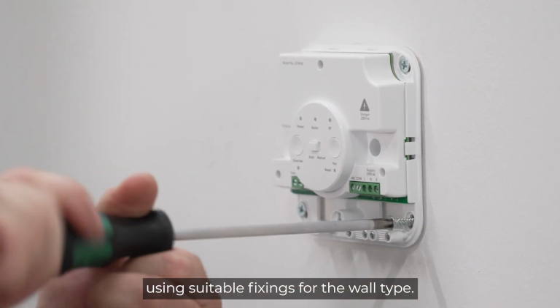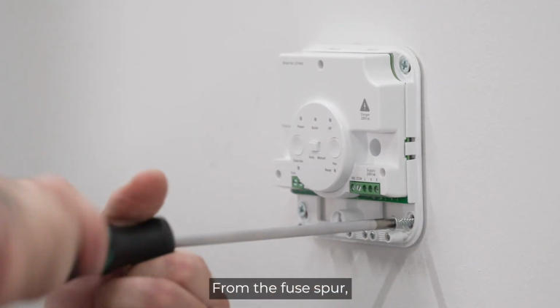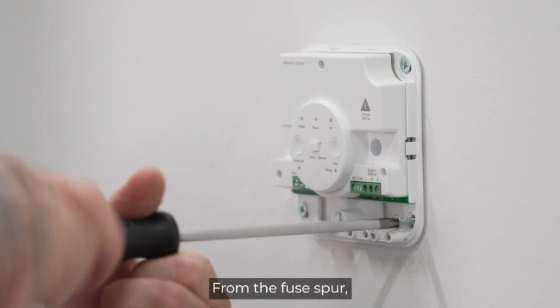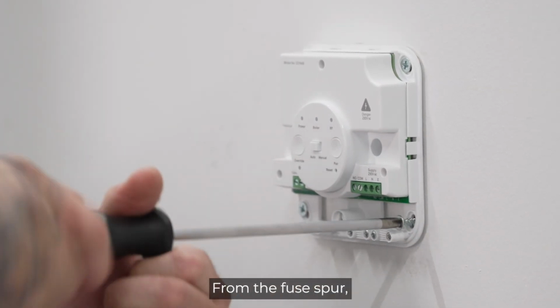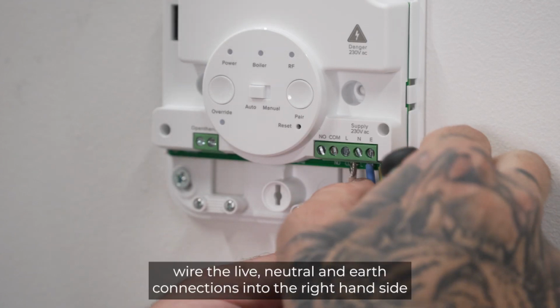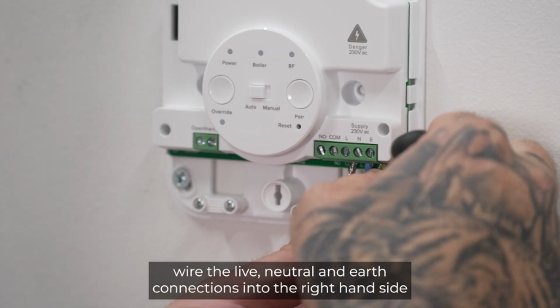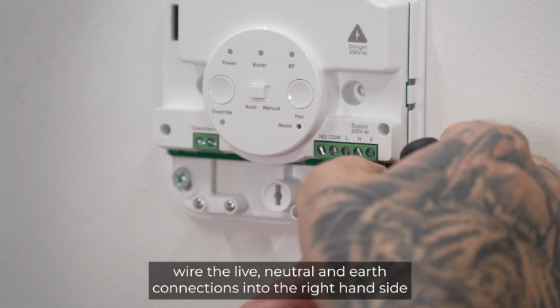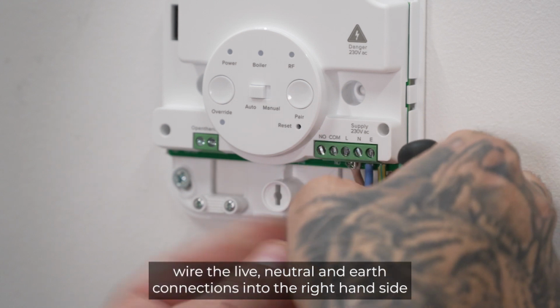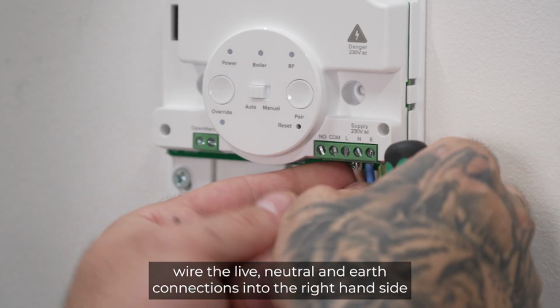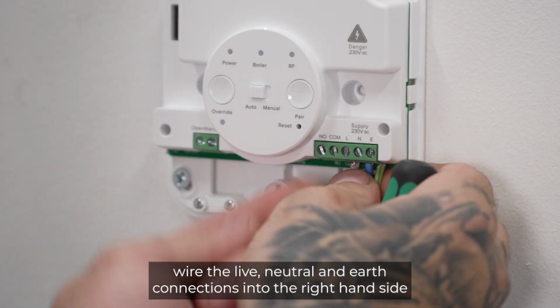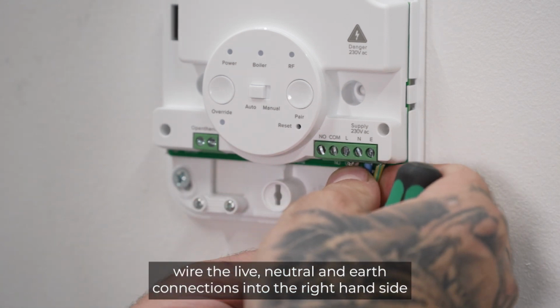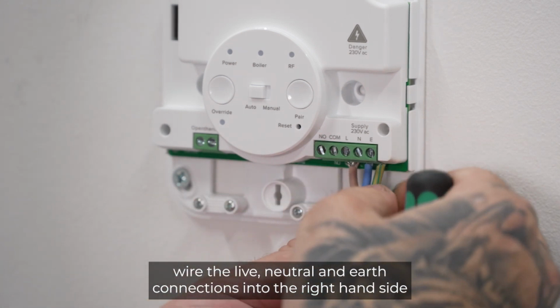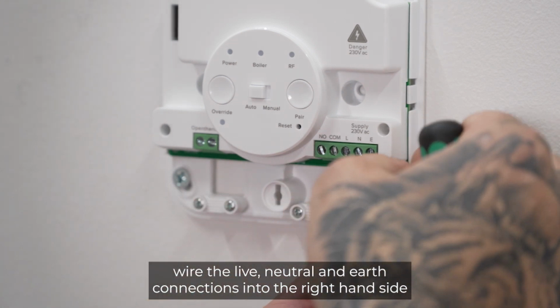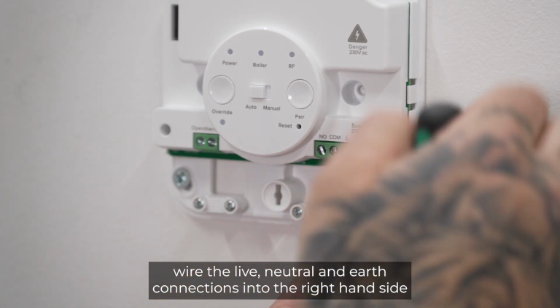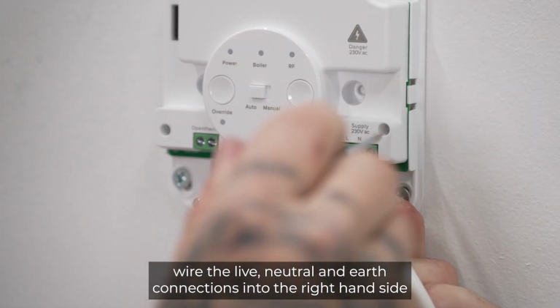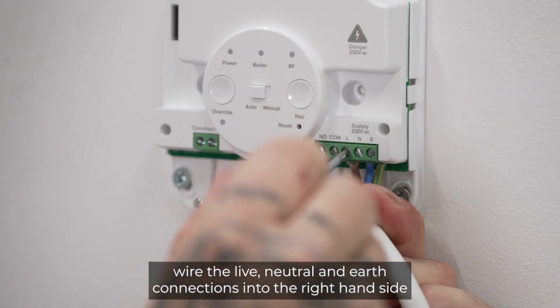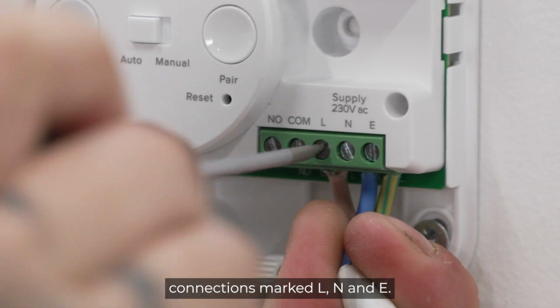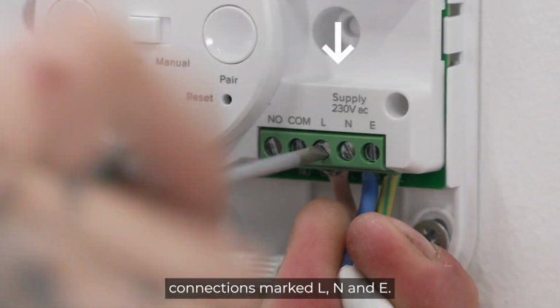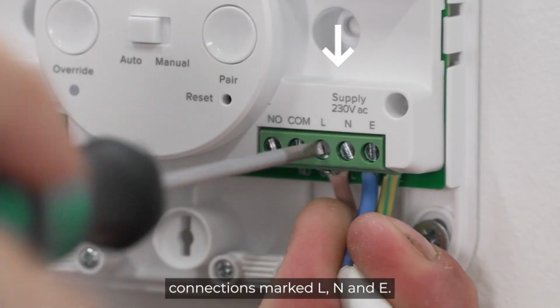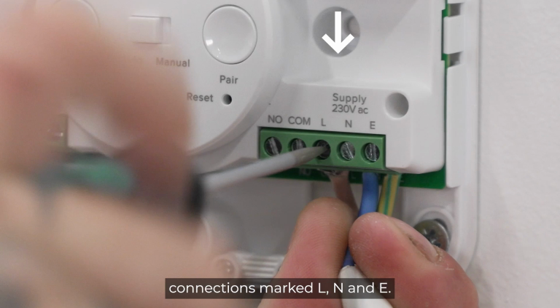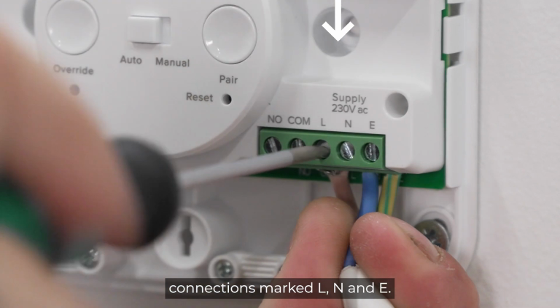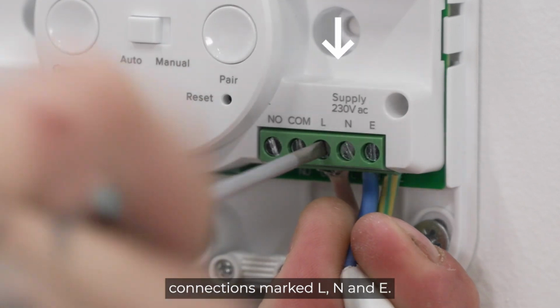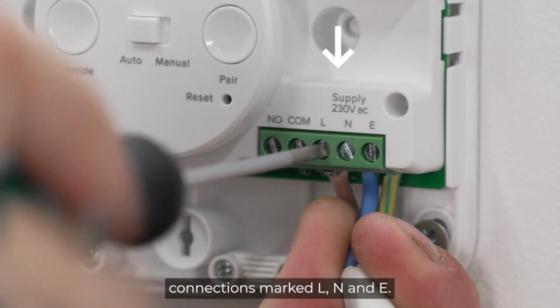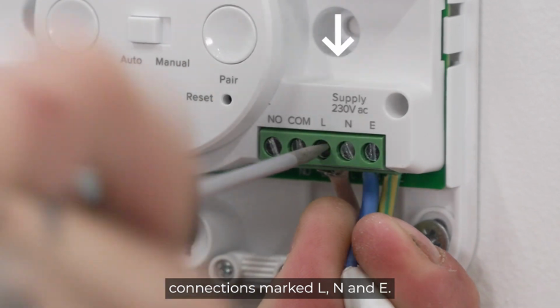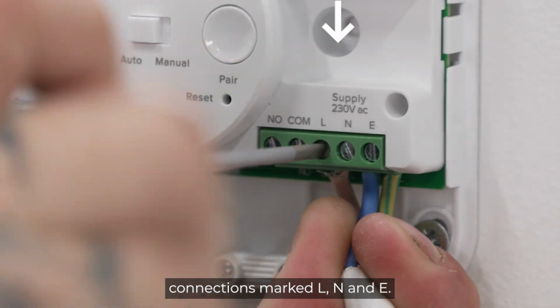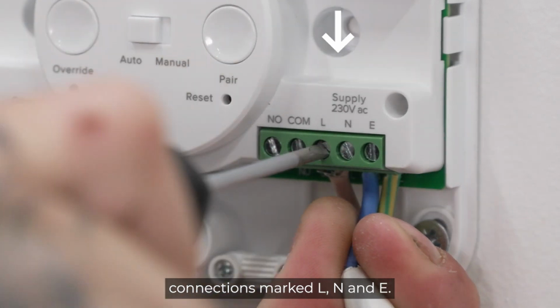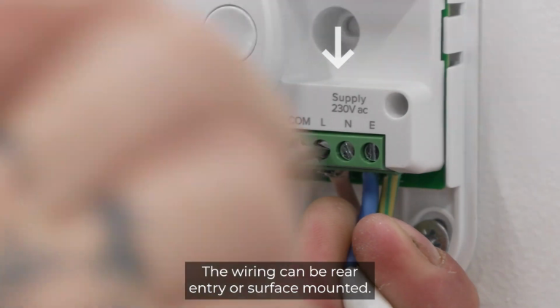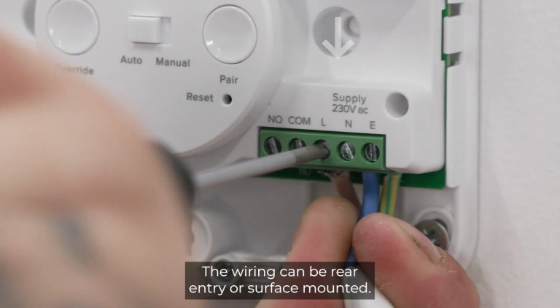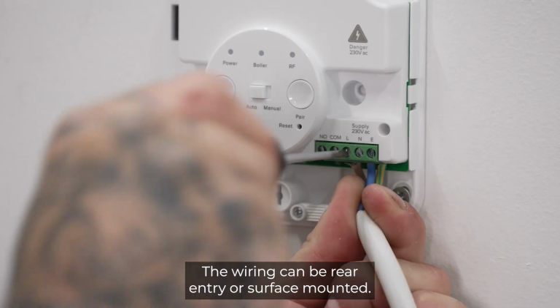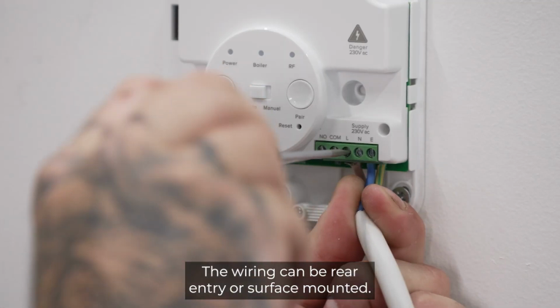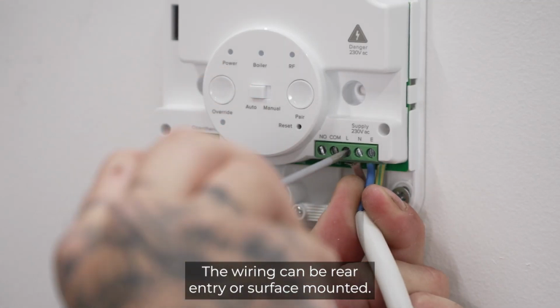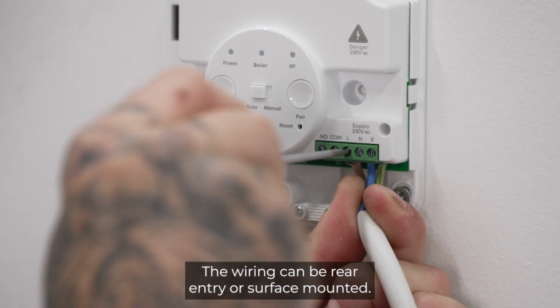From the fuse spur, wire the live, neutral and earth connections into the right-hand side connections marked L, N and E. The wiring can be rear entry or surface mounted.